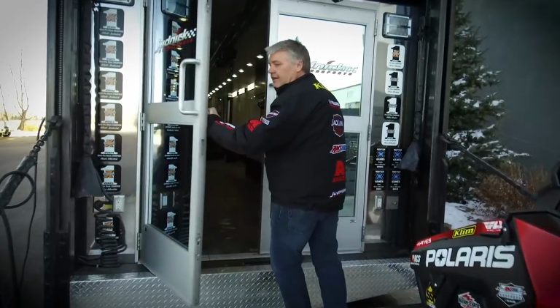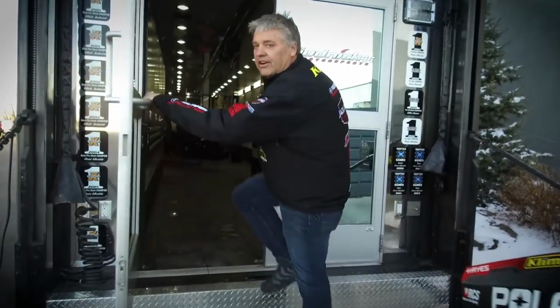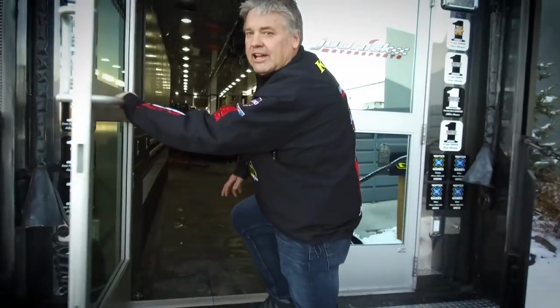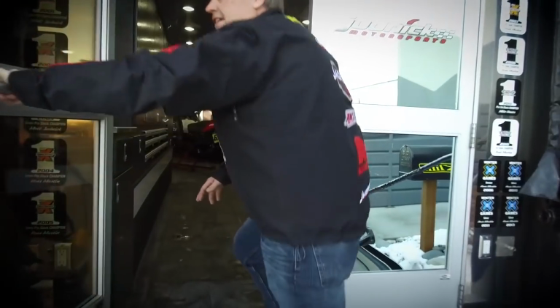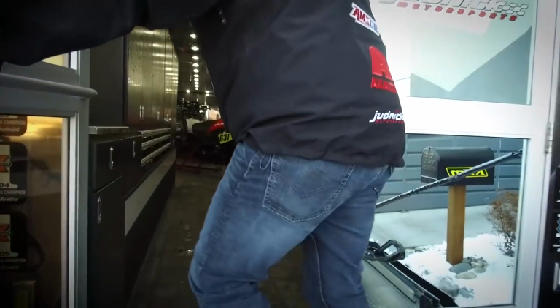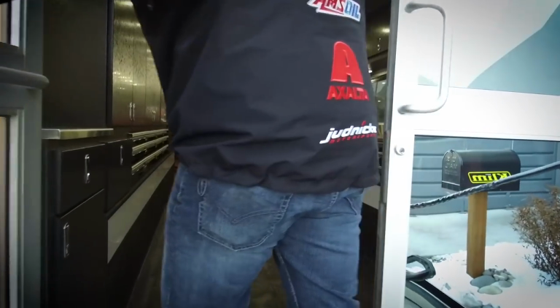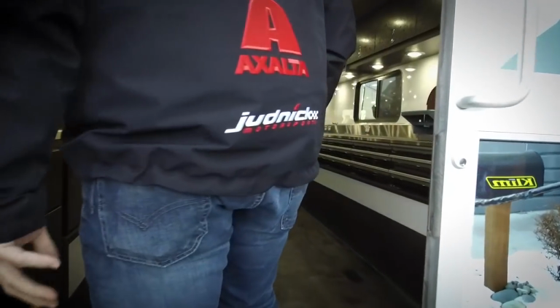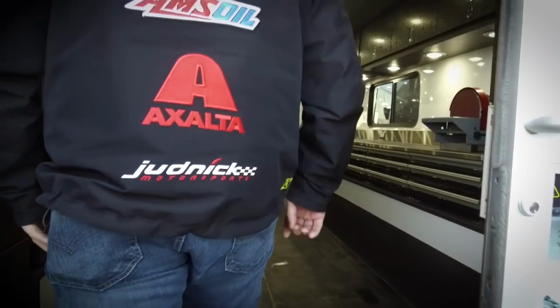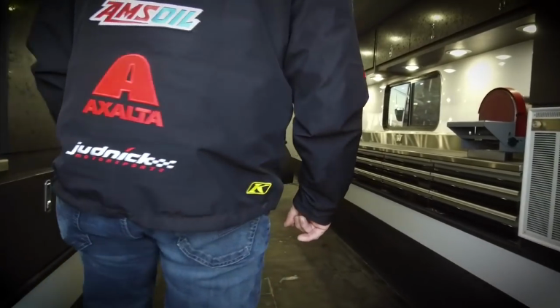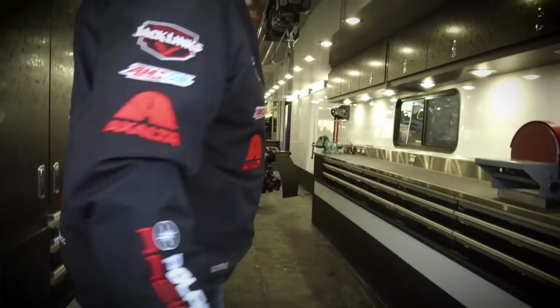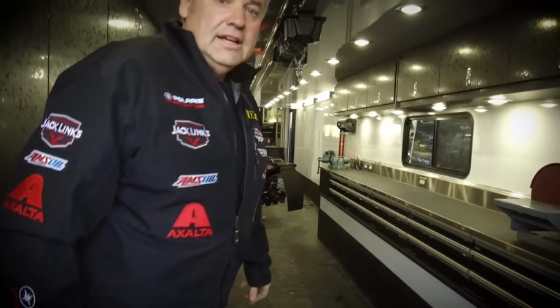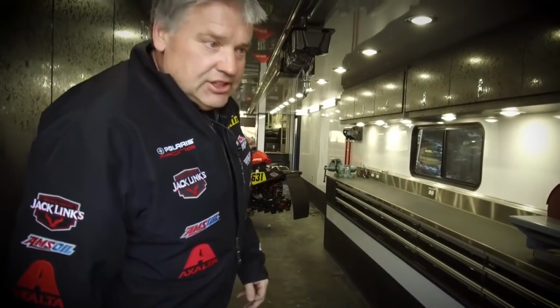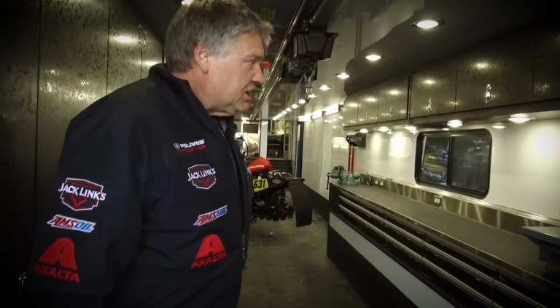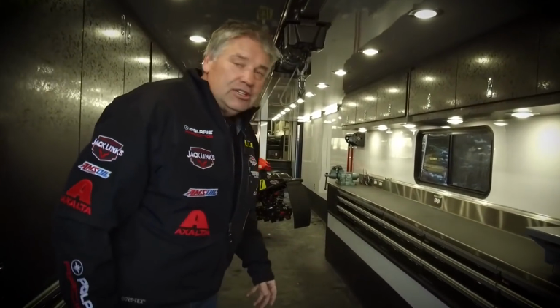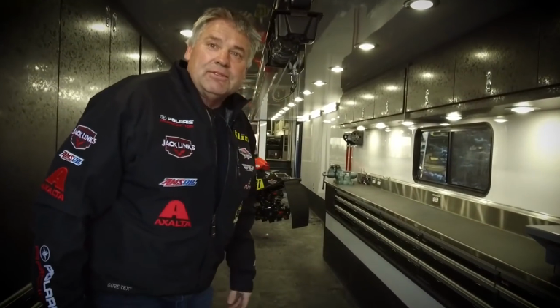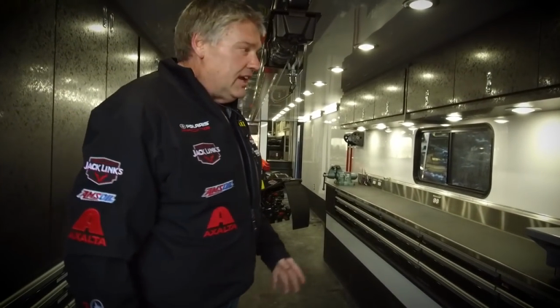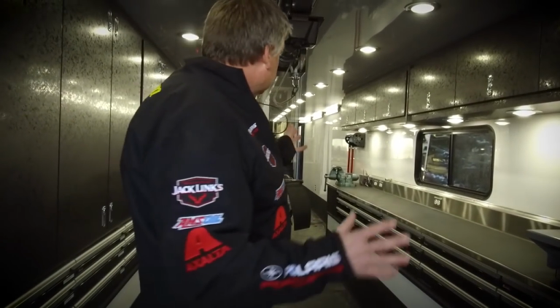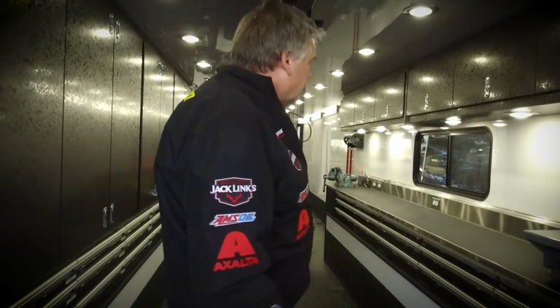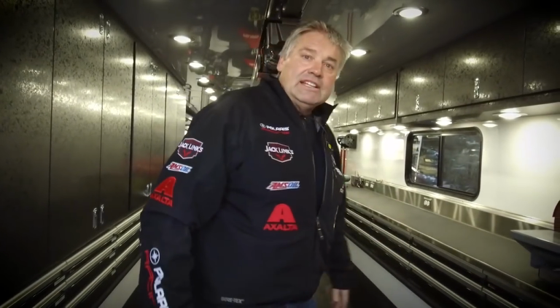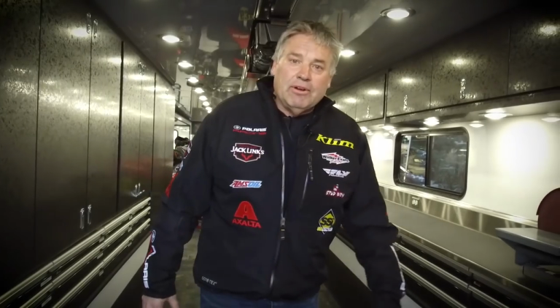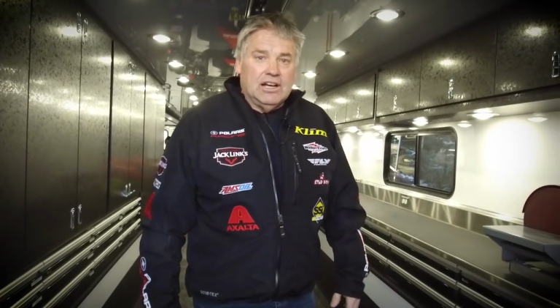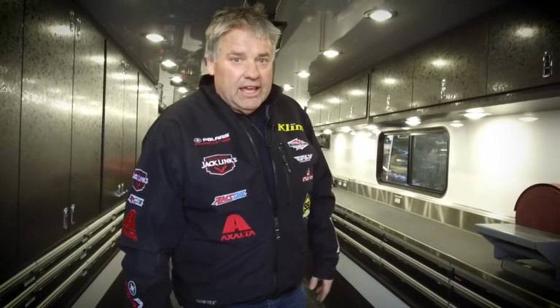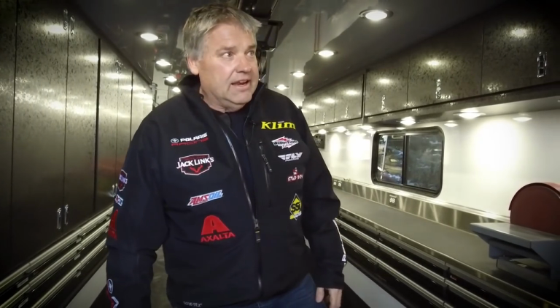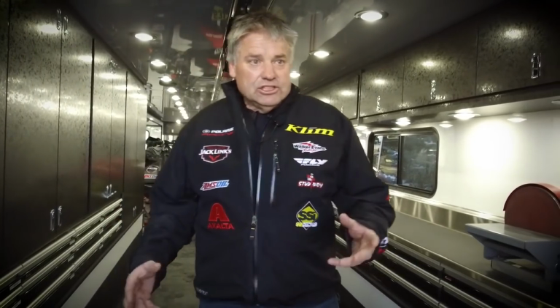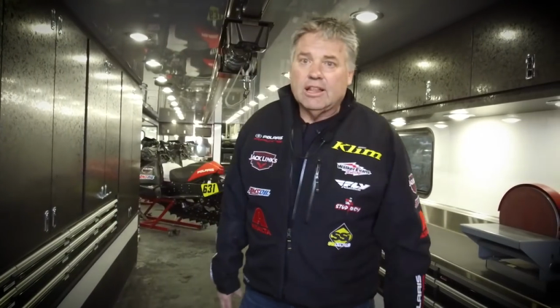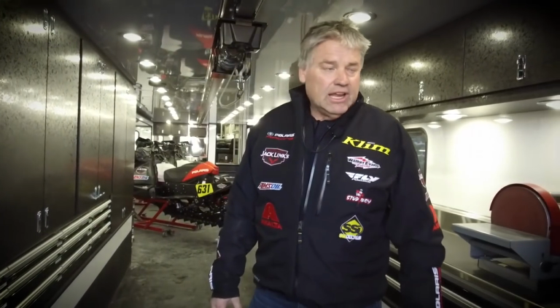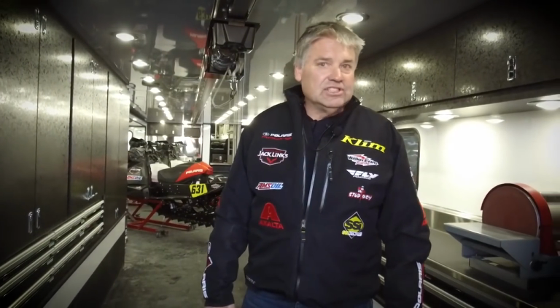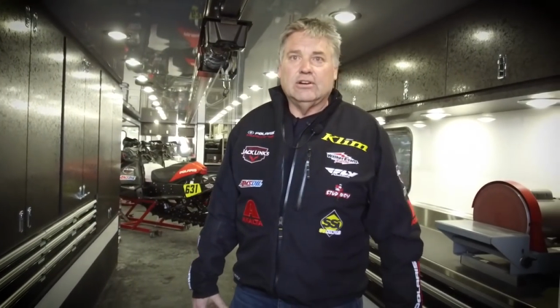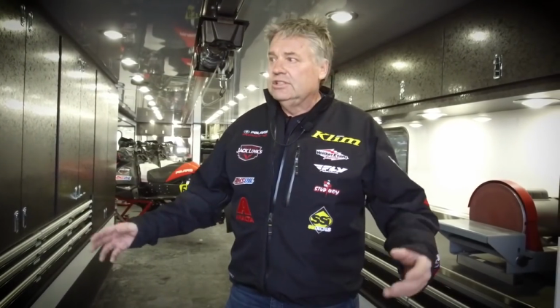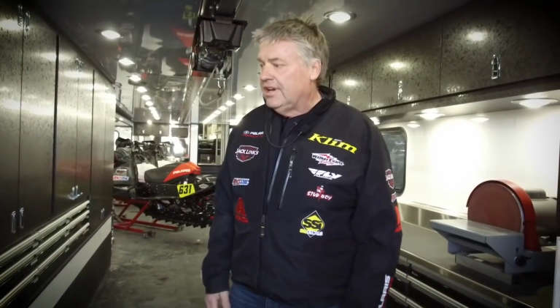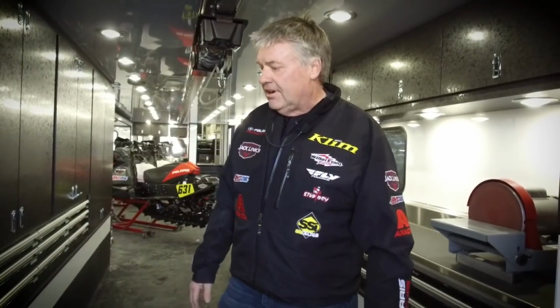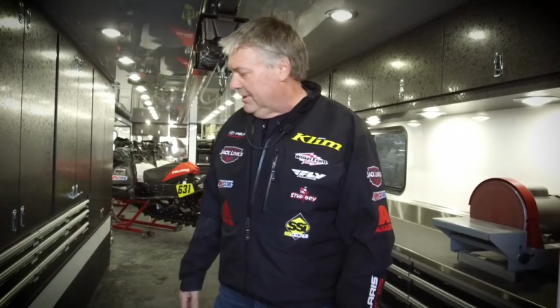Here we go everybody, come on in. So this is the Judnick Motorsports race trailer. We're a little bit messy — we've been racing all weekend — and just thought we'd take a few sleds out and show you guys around a little bit.